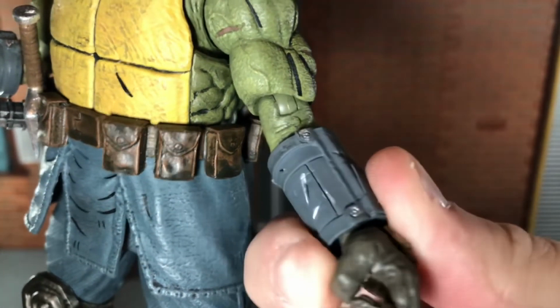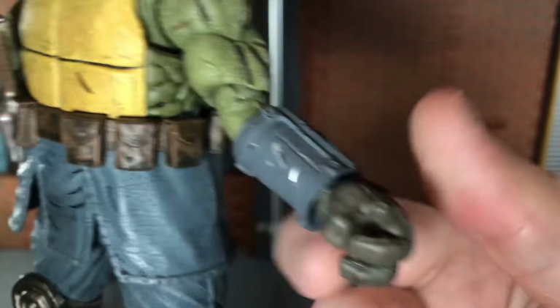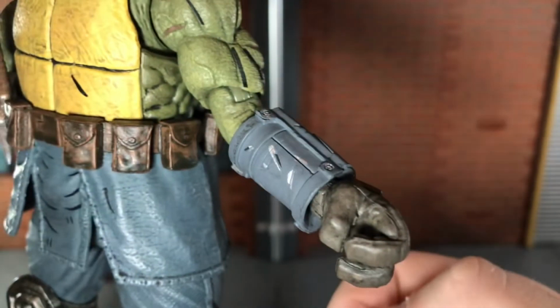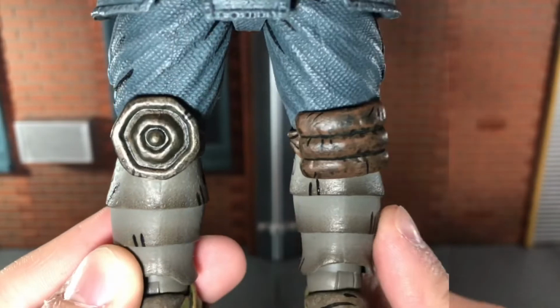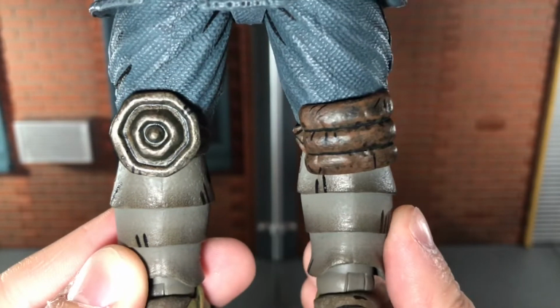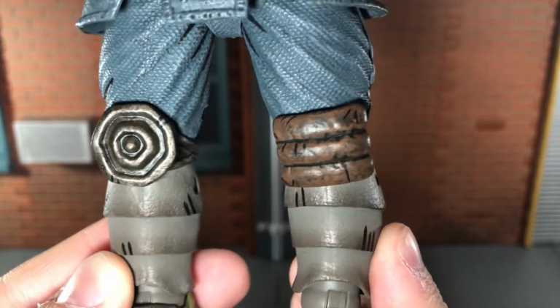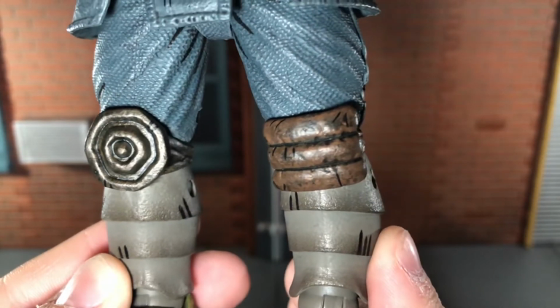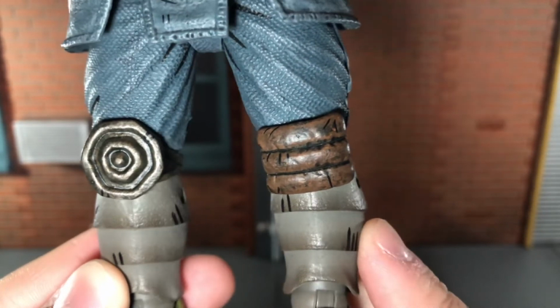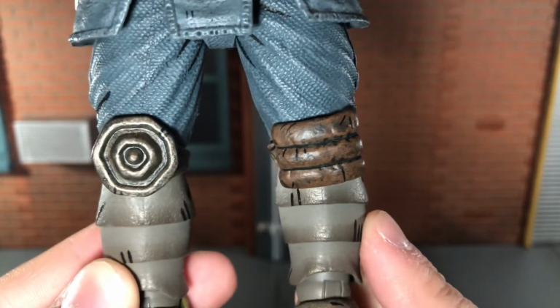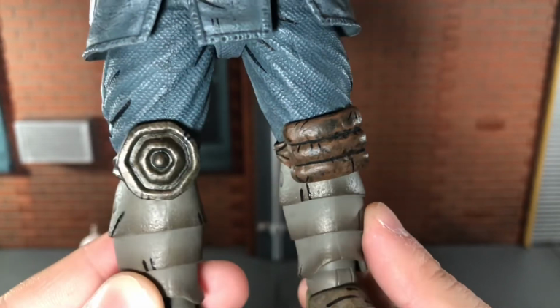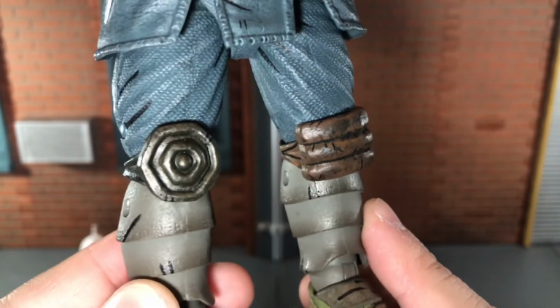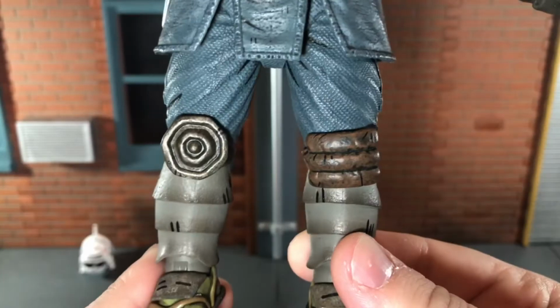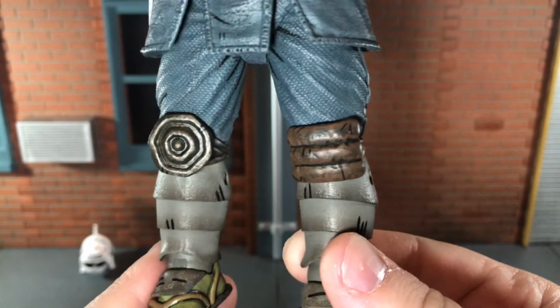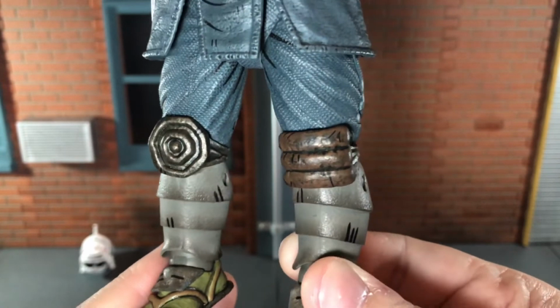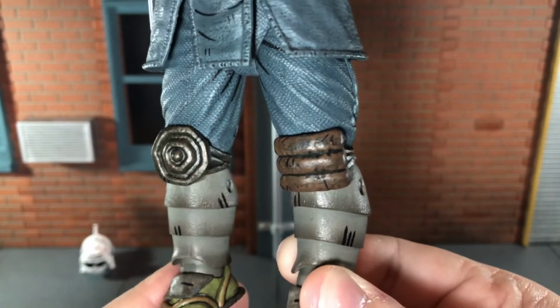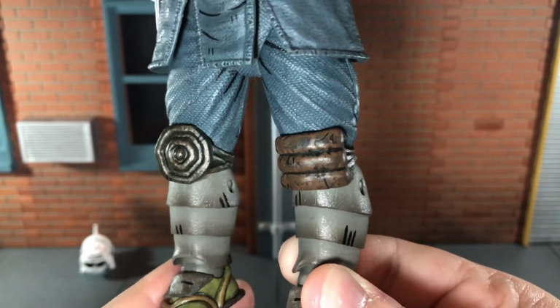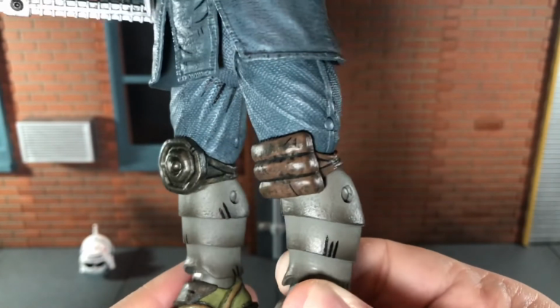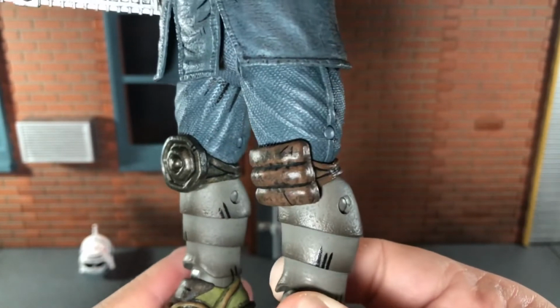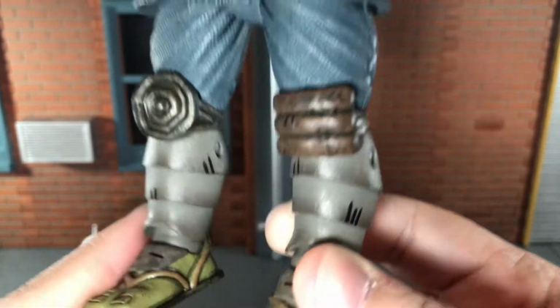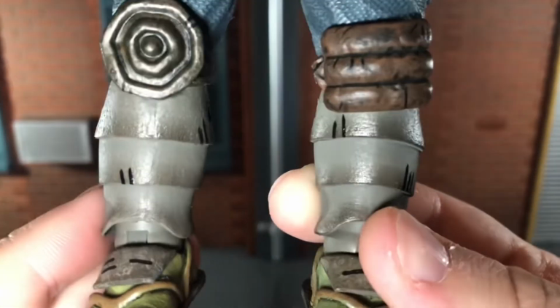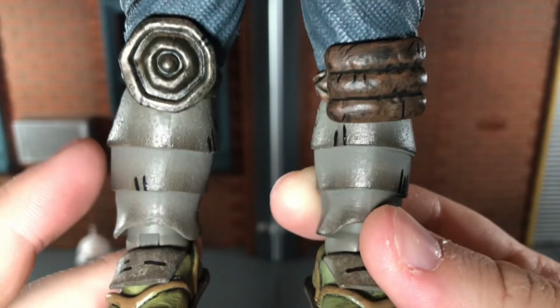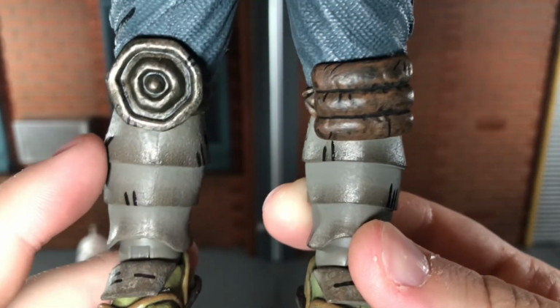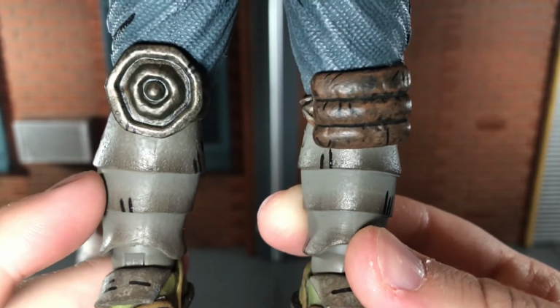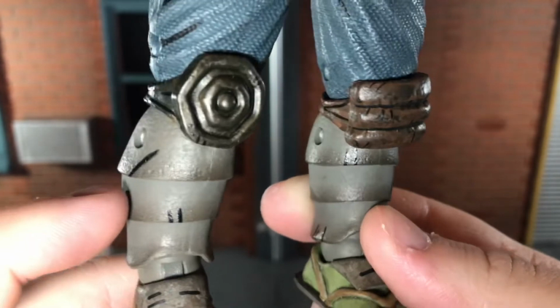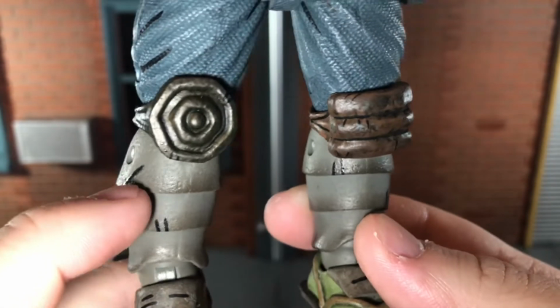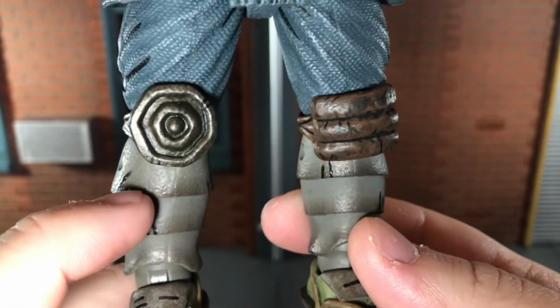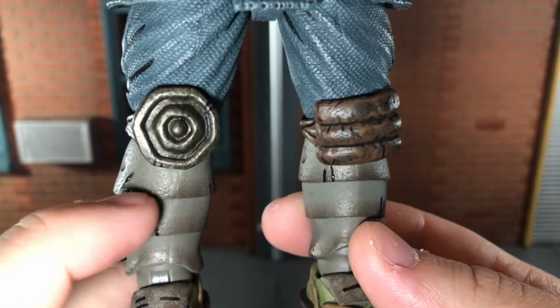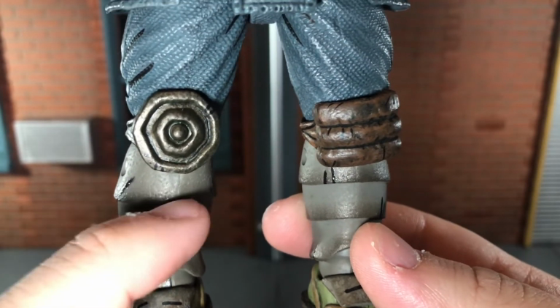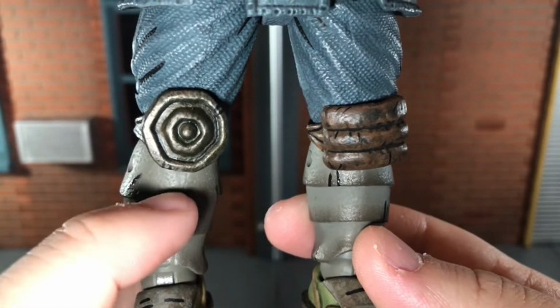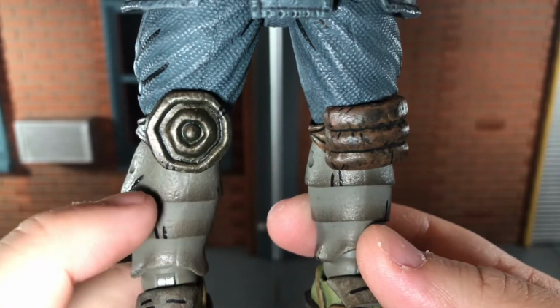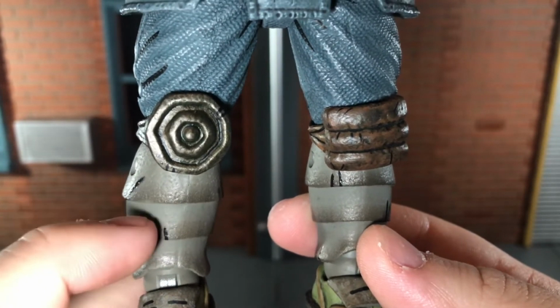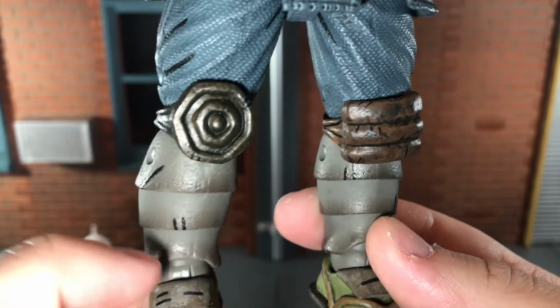That looks really good. He has two different knee pads and these look really good — I'm just really surprised at all of the paint detail on this. And down here on the leg armor you get a darker tone towards the bottom of each armor piece.